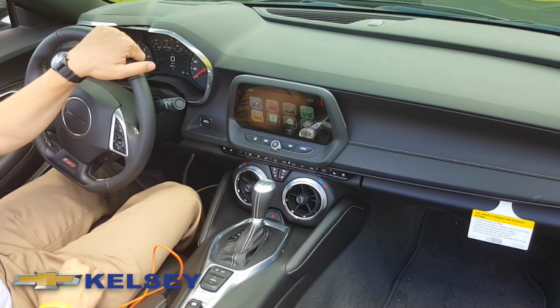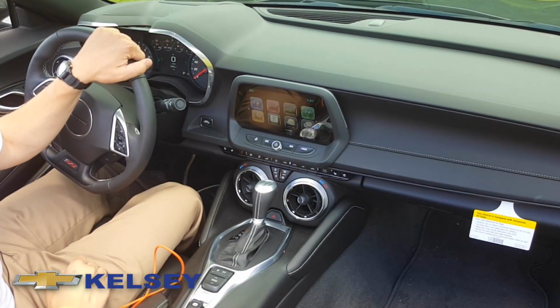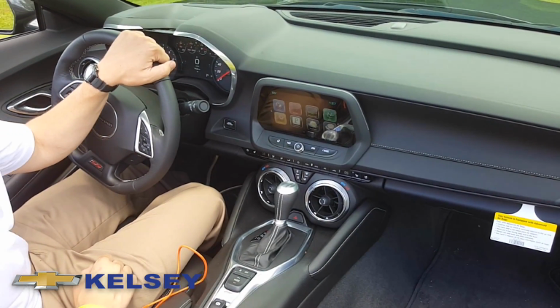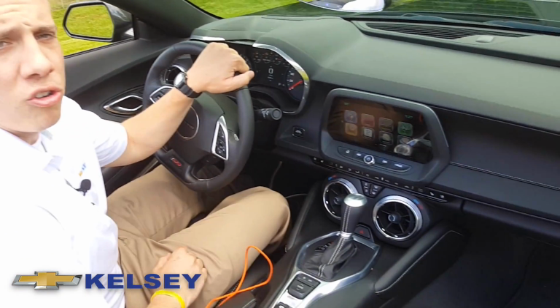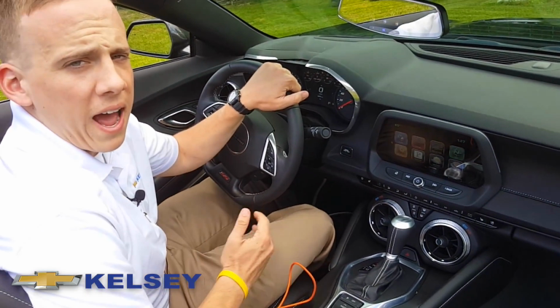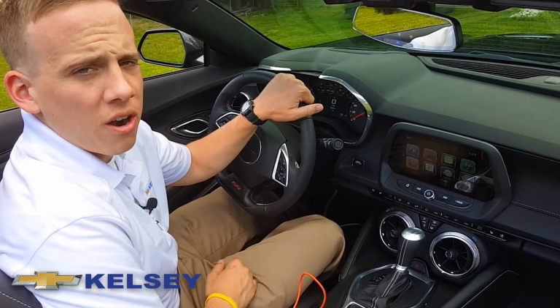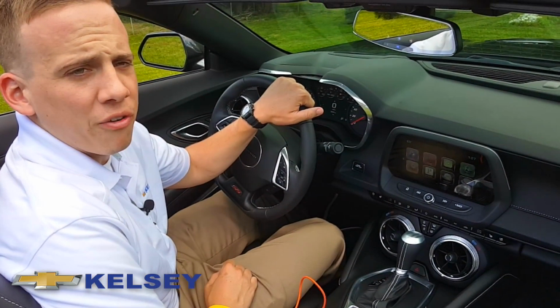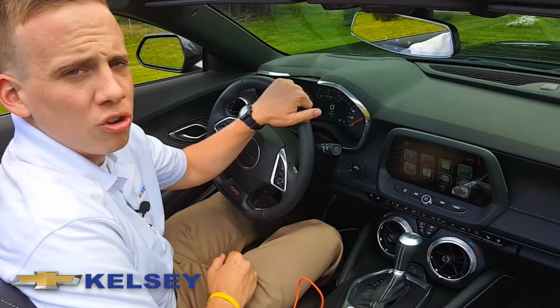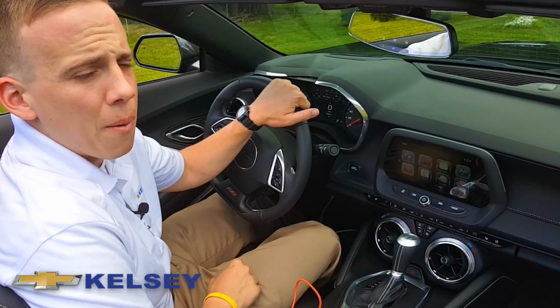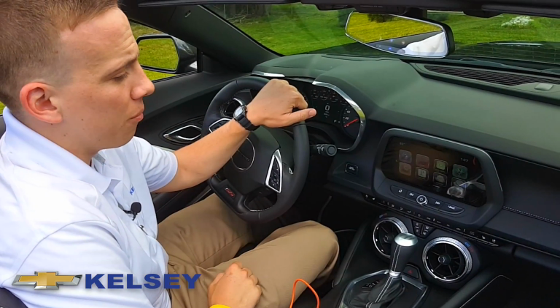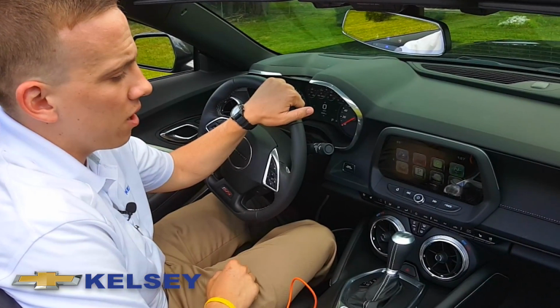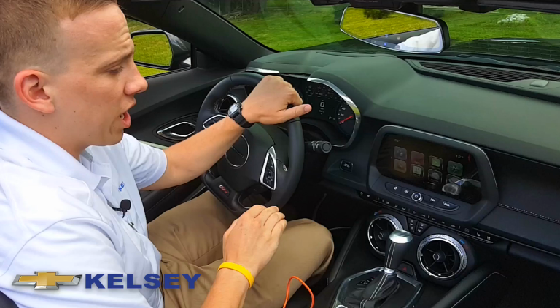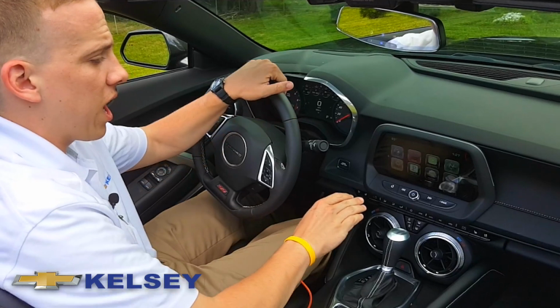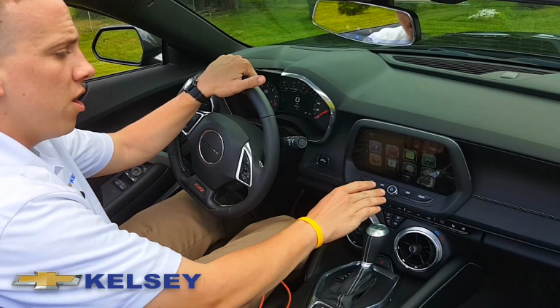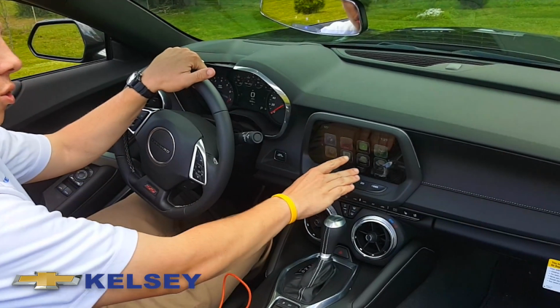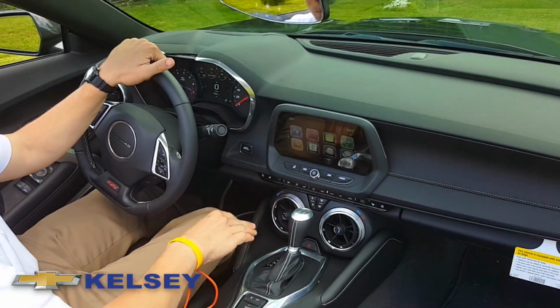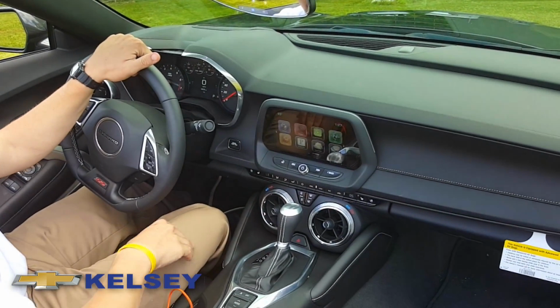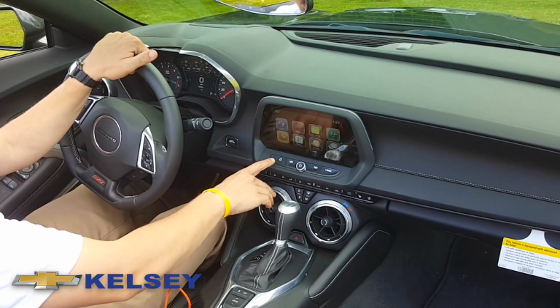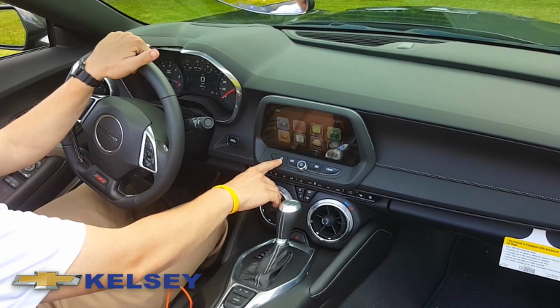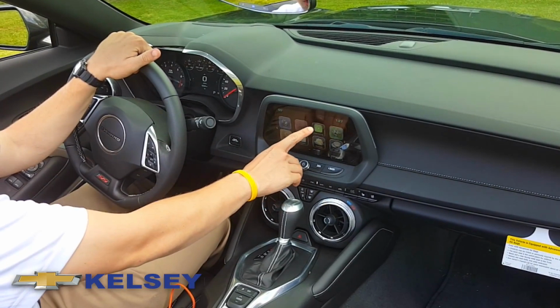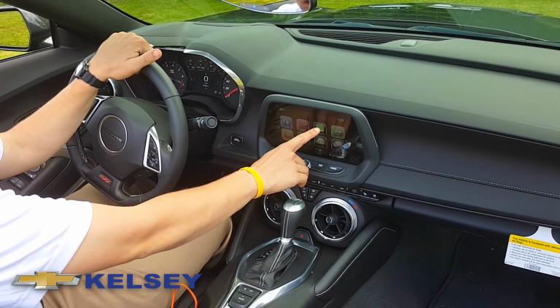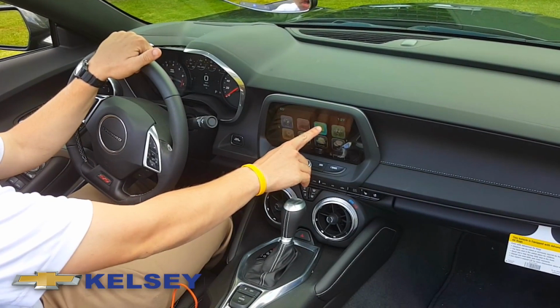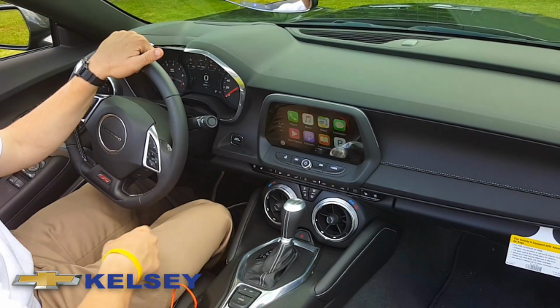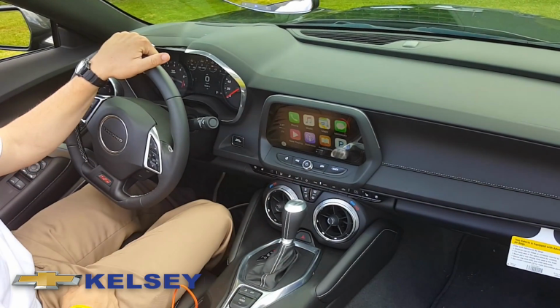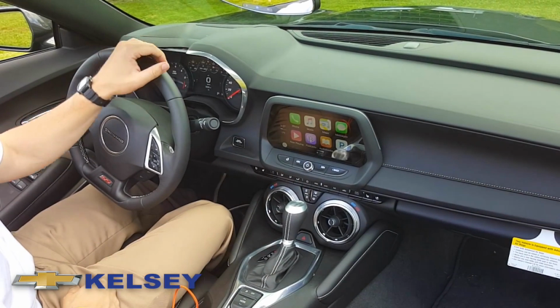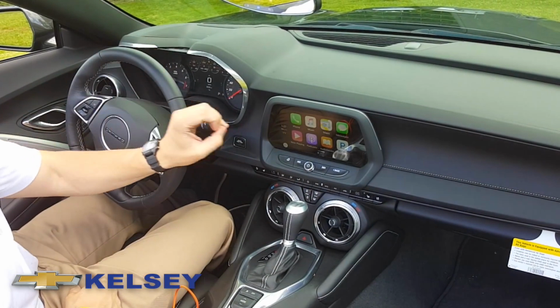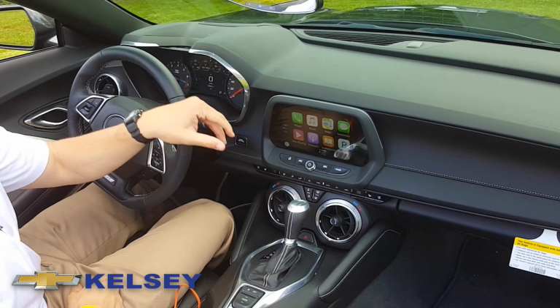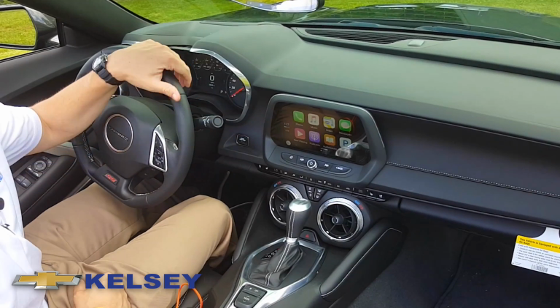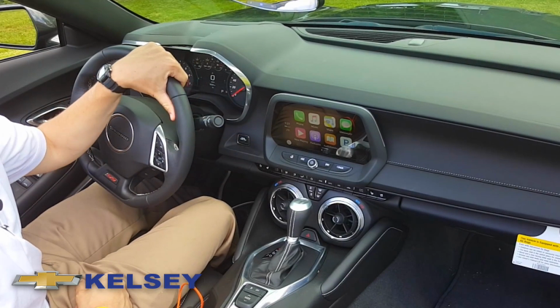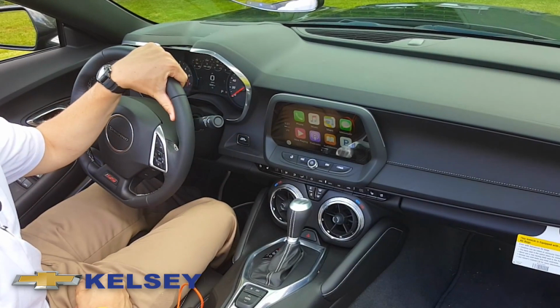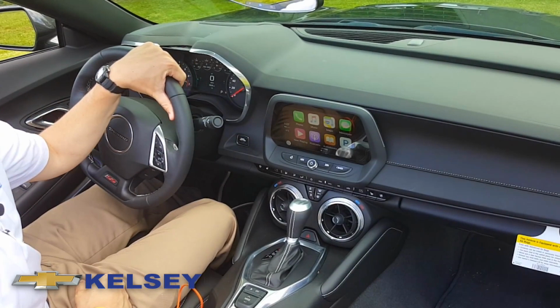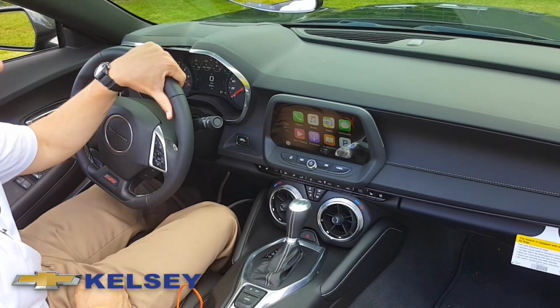The first time it's going to ask you to allow your iPhone to use Apple CarPlay, which I already have. So it'll come up here on your home screen. You'll click Apple CarPlay and you'll see different apps come up that are available to use.